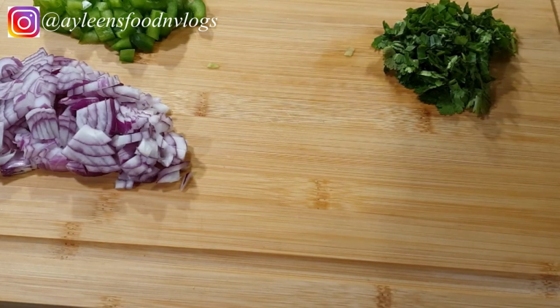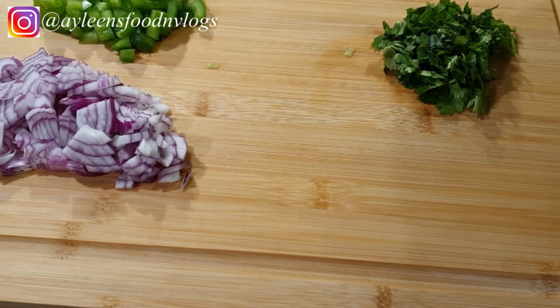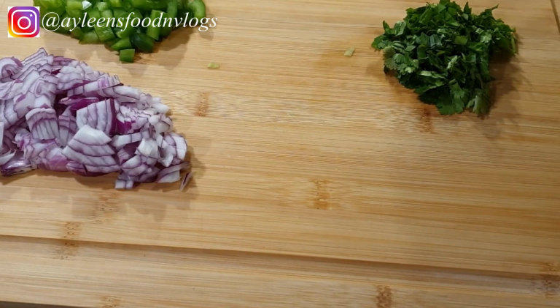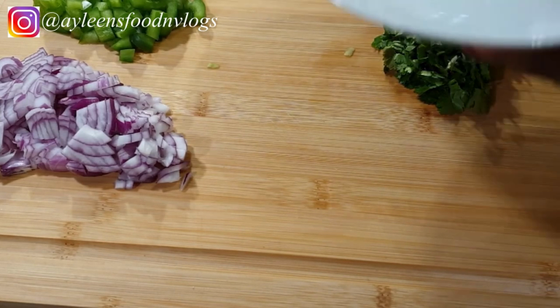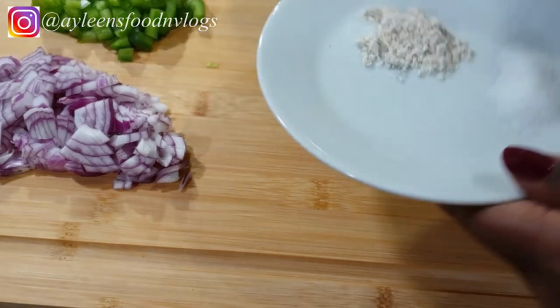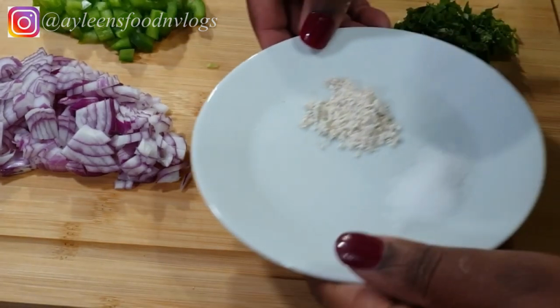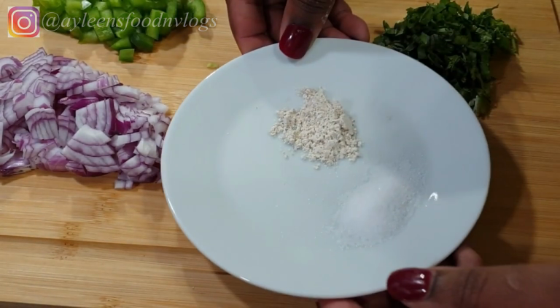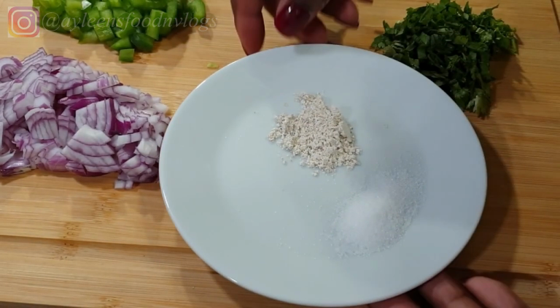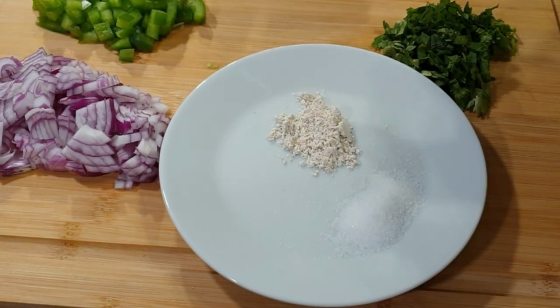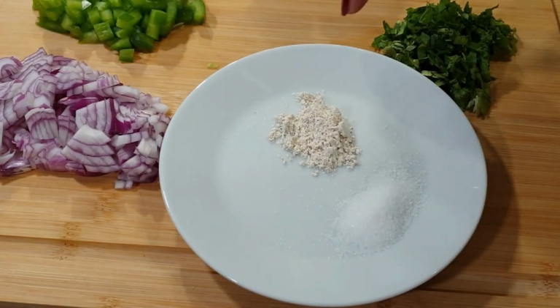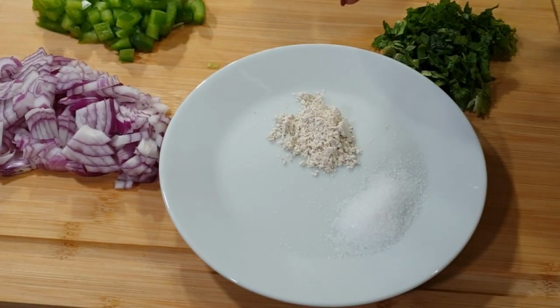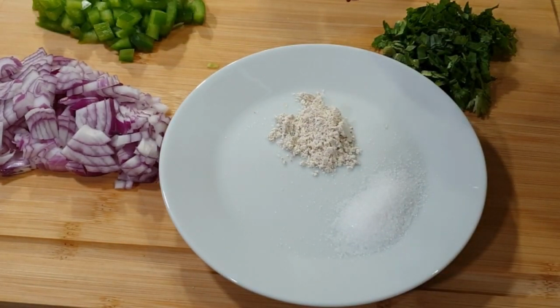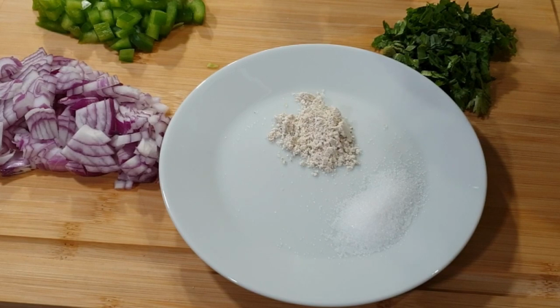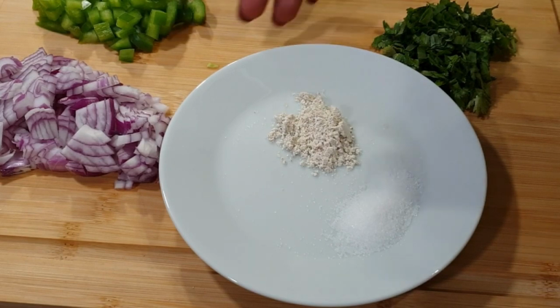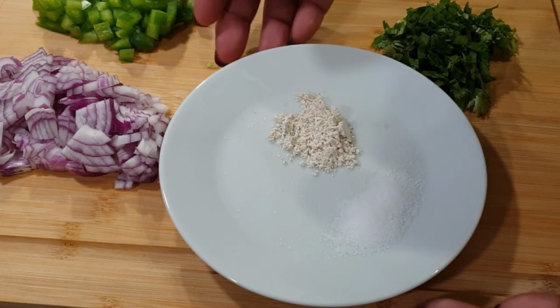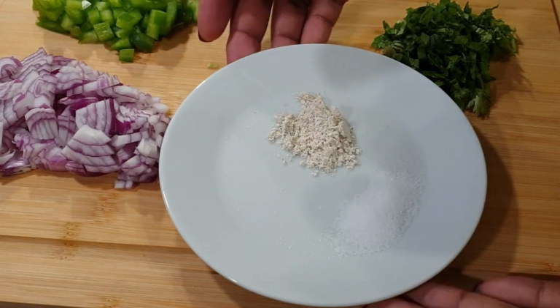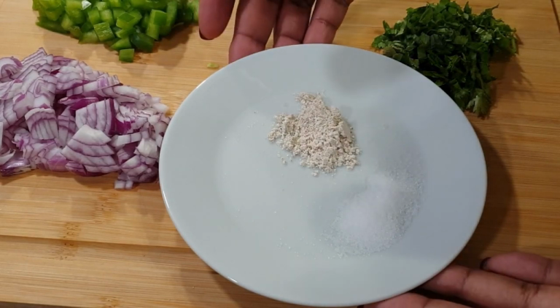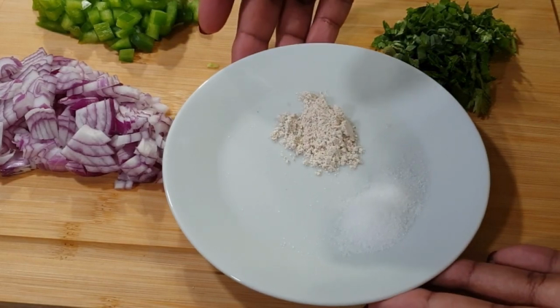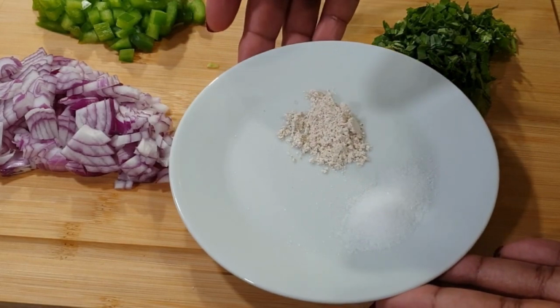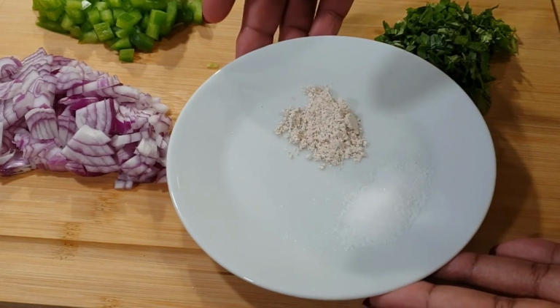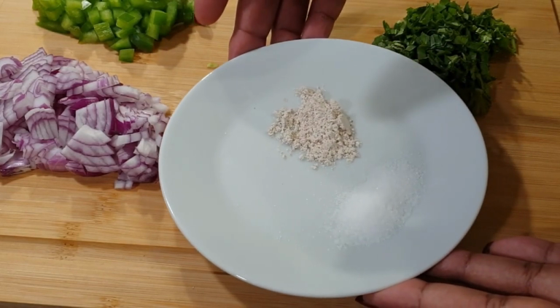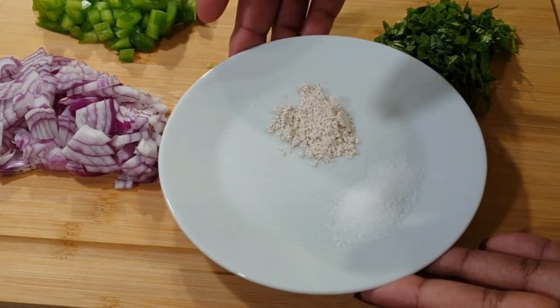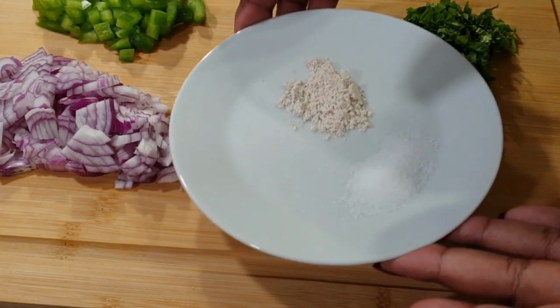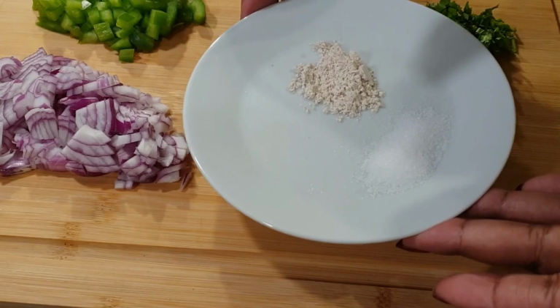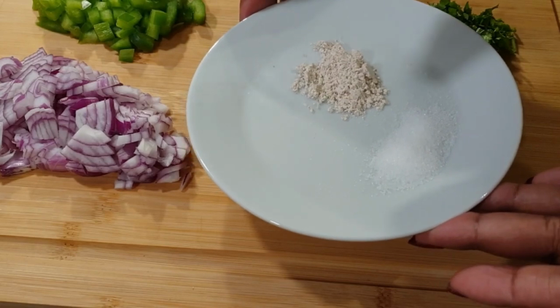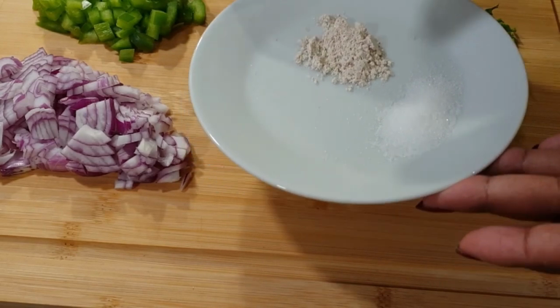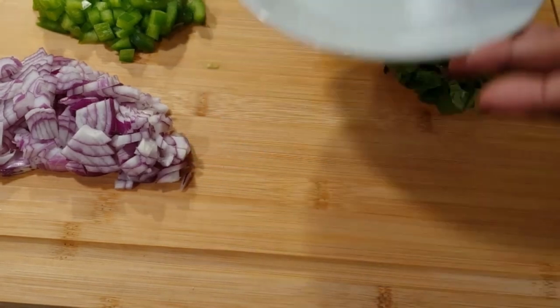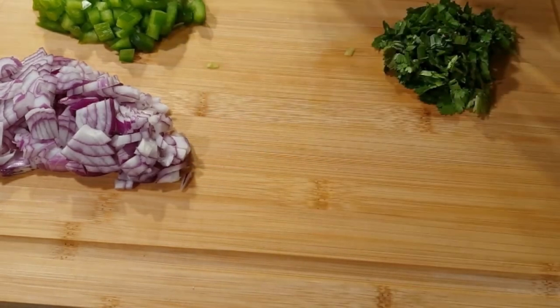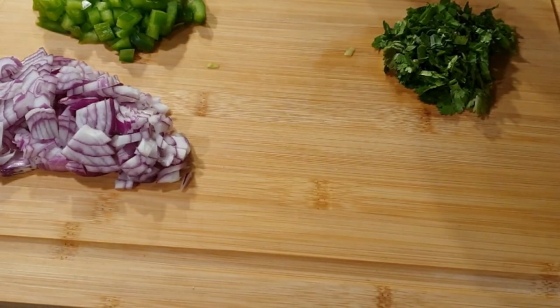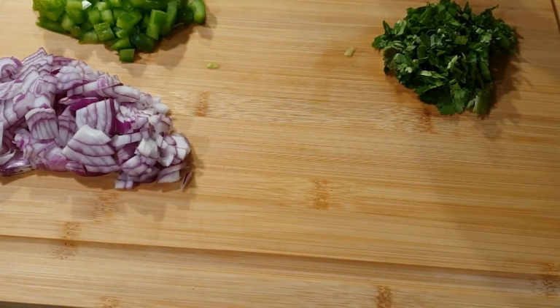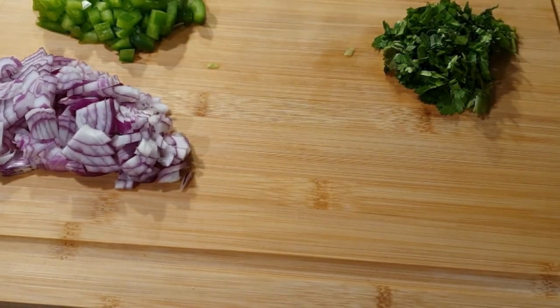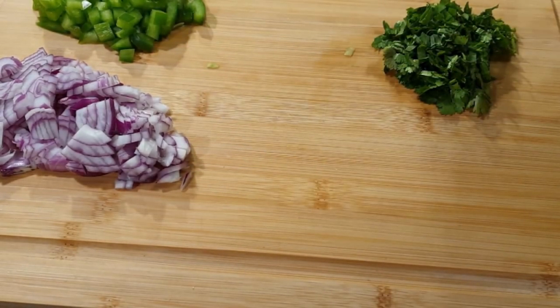For the spices, I'm going to use a quarter teaspoon of roiko, which is completely optional. You can always use just salt — salt to taste, as you can see here. You can play around with your spices, your favorite ones like paprika. Still okay.